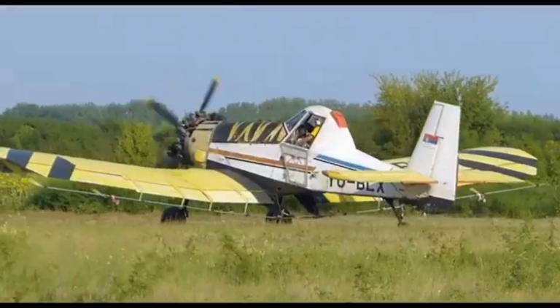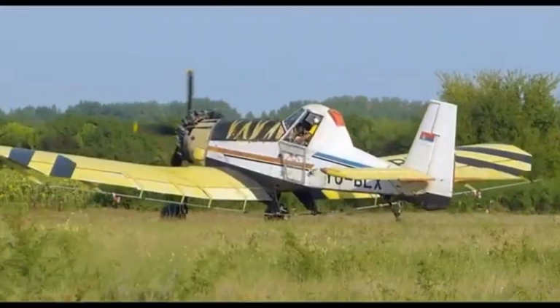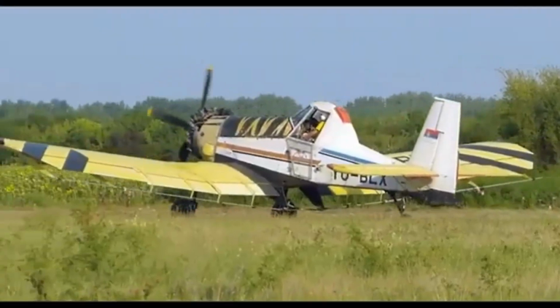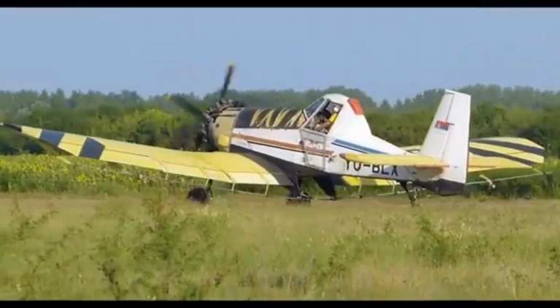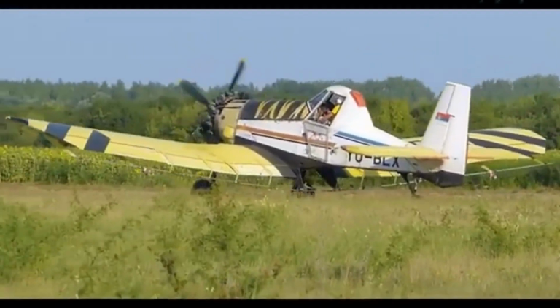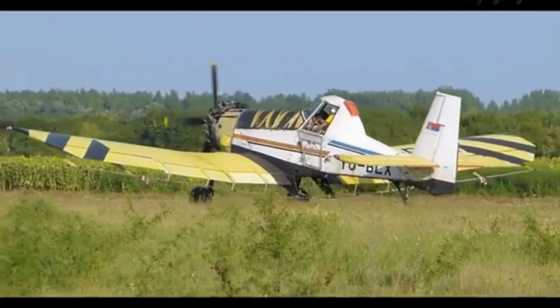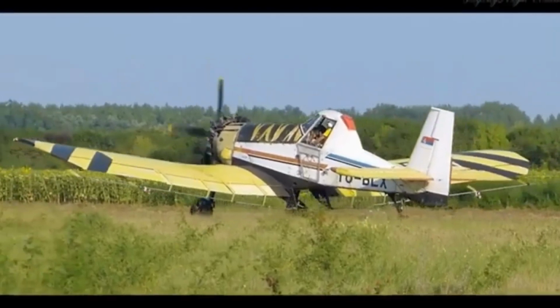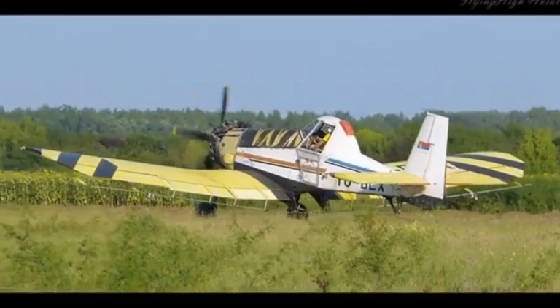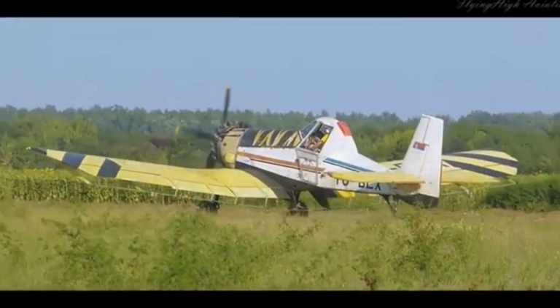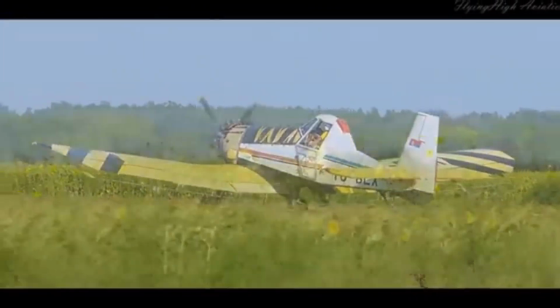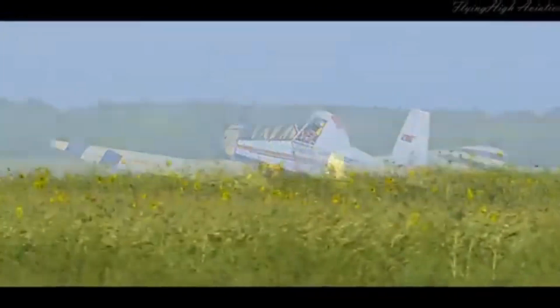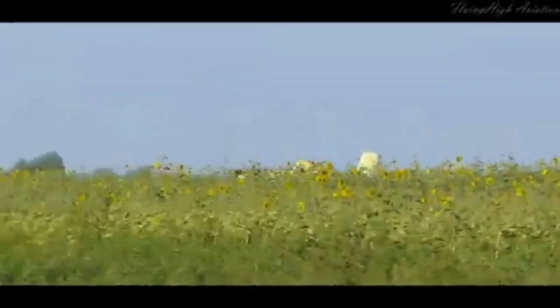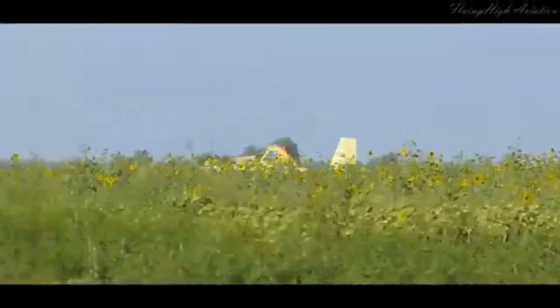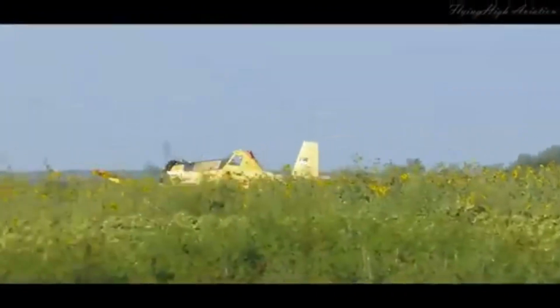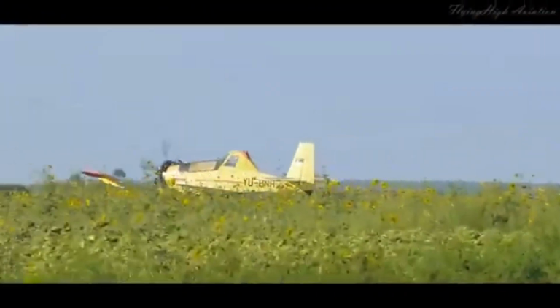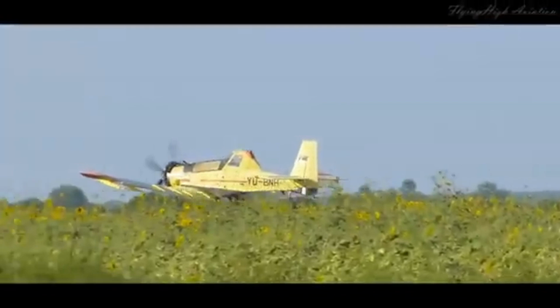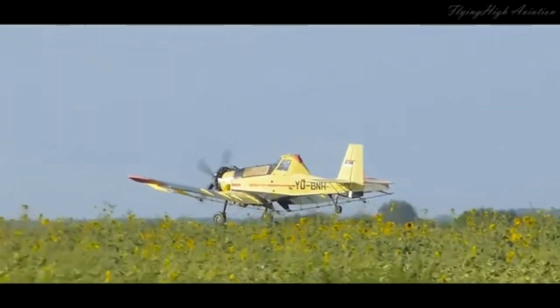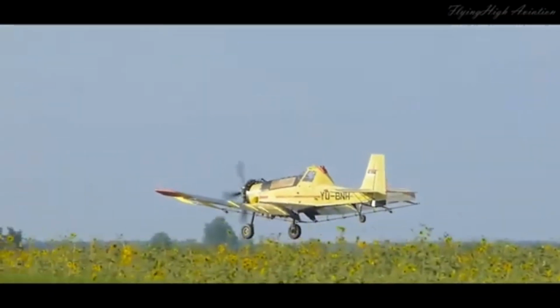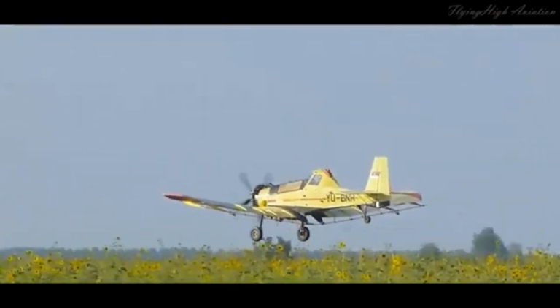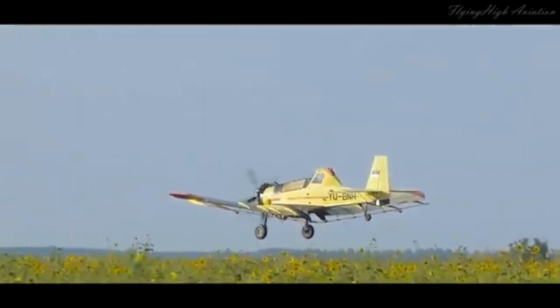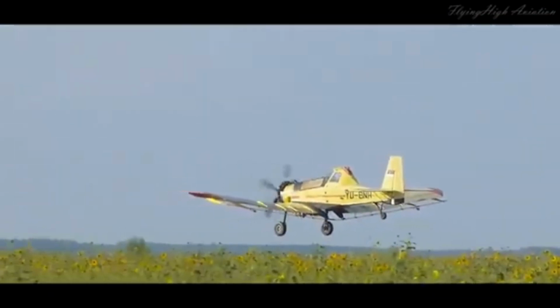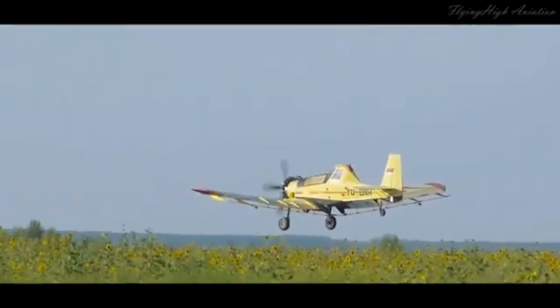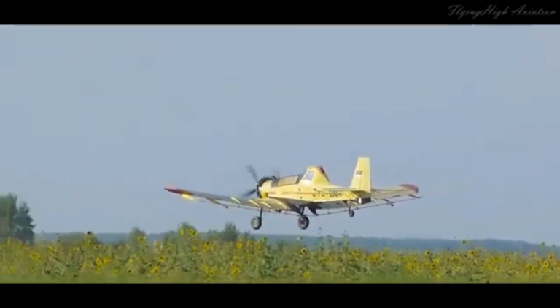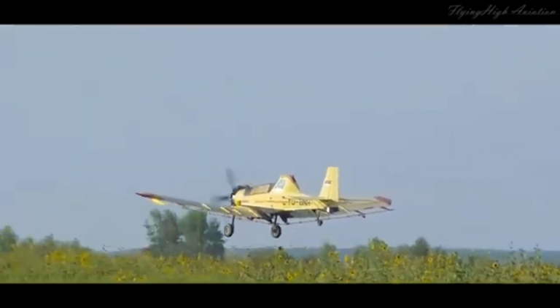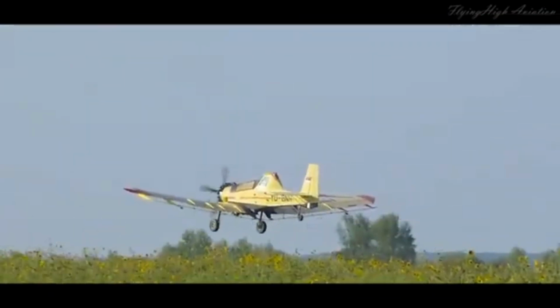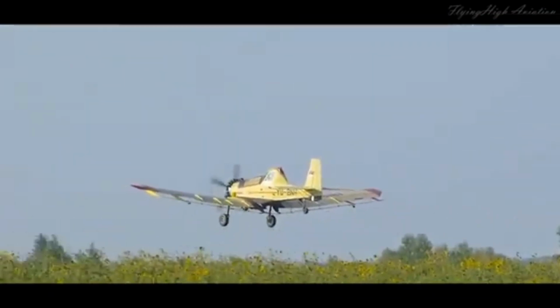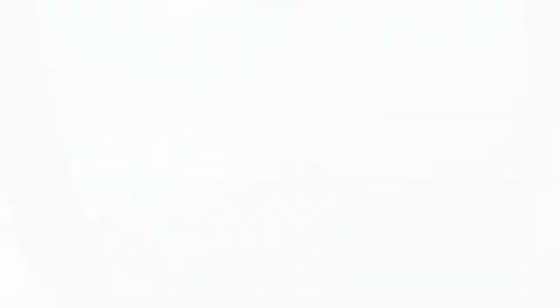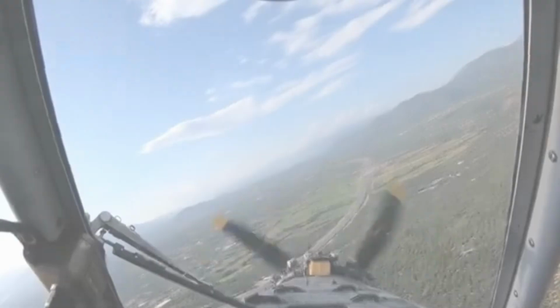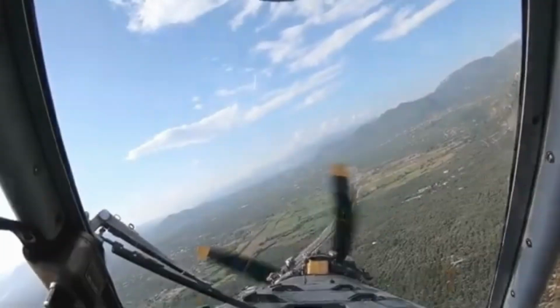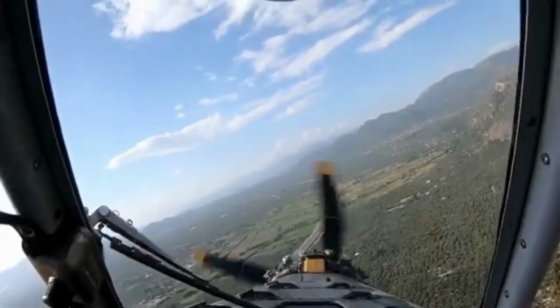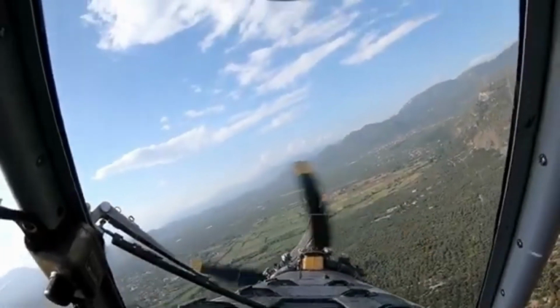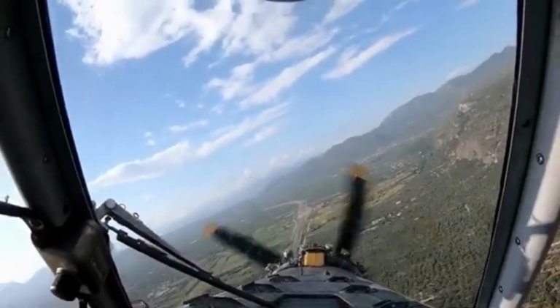This ruggedness, combined with the plane's impressive short runway performance, allows it to operate out of small airports close to the action. Once airborne, the M18 can haul water and retardant to heights over 23,000 feet, giving it broad reach across huge fire zones.